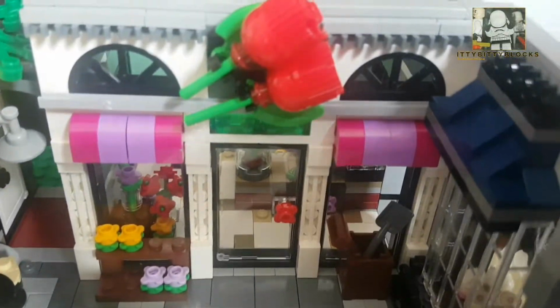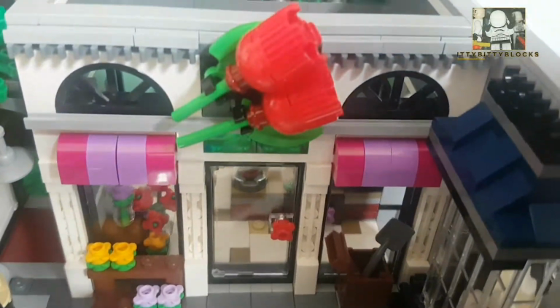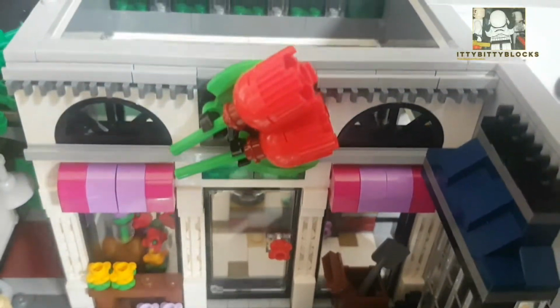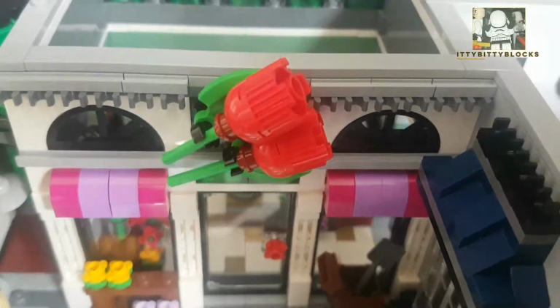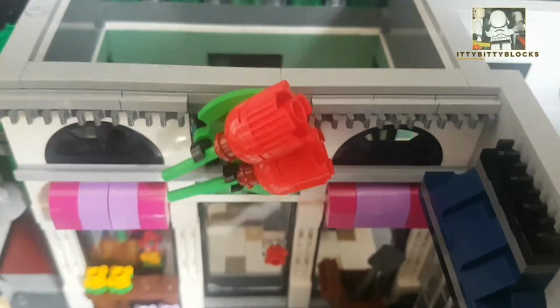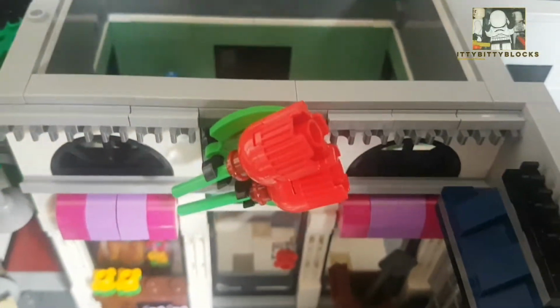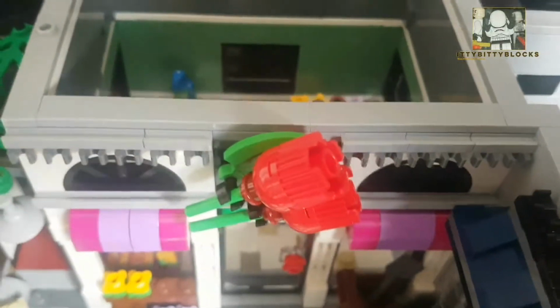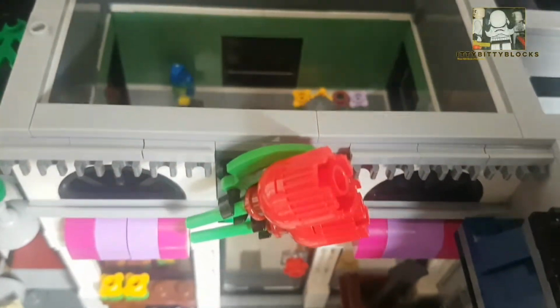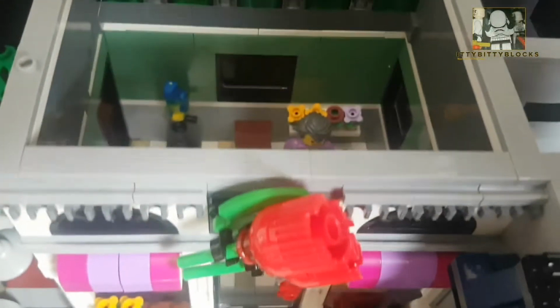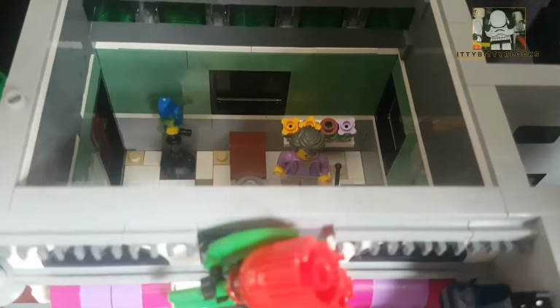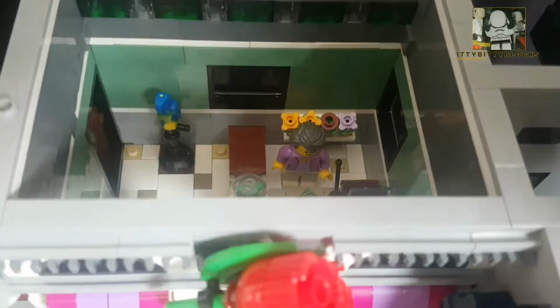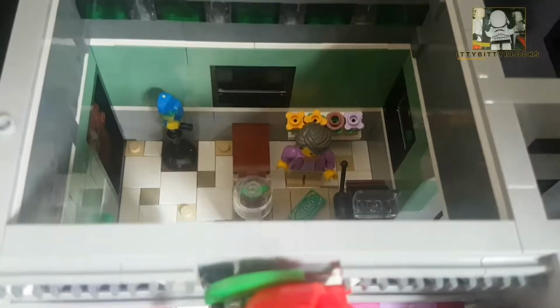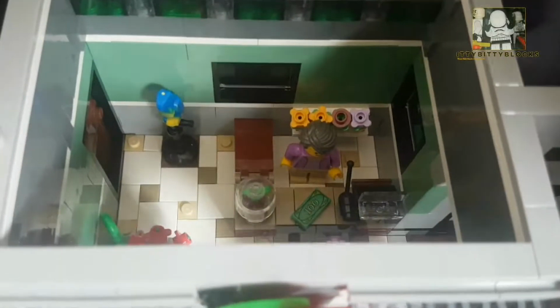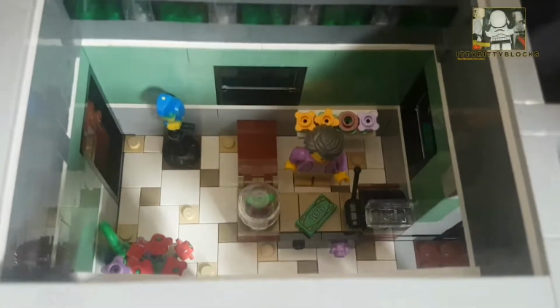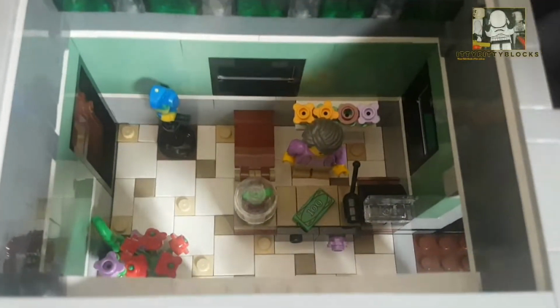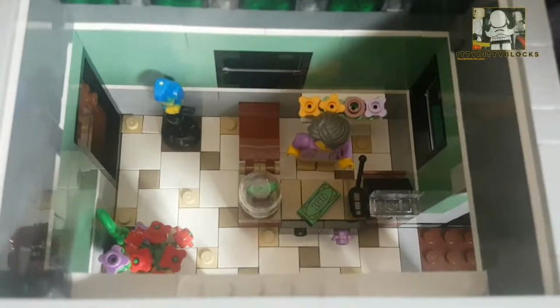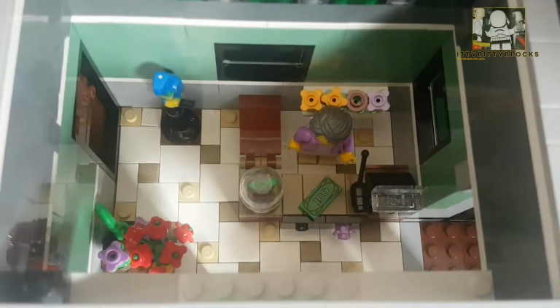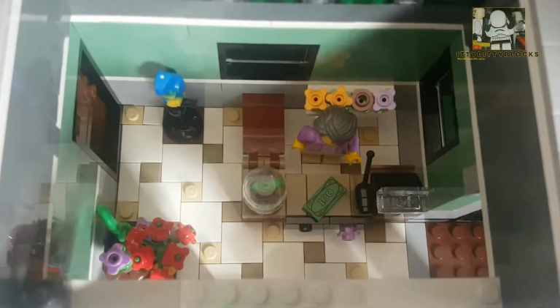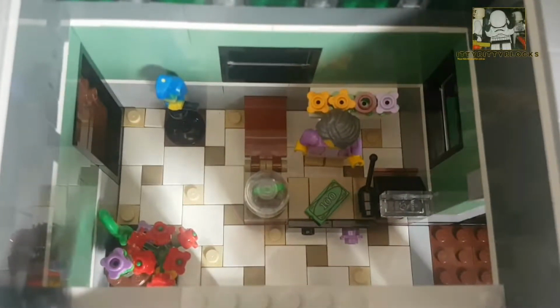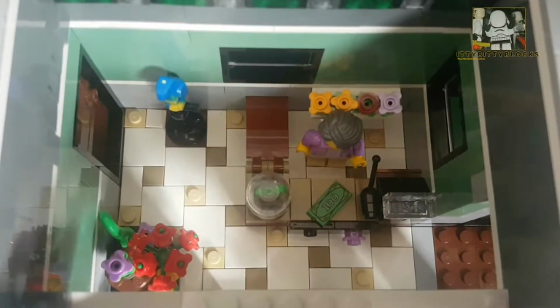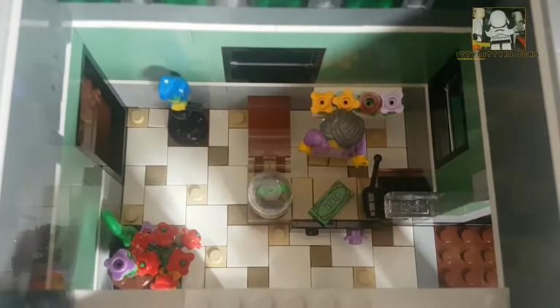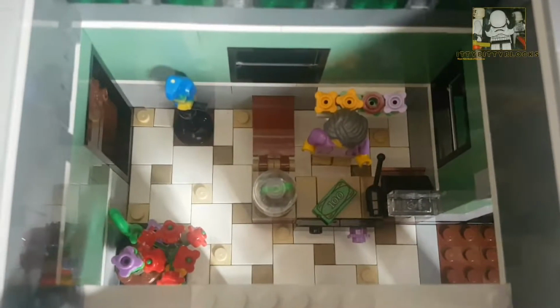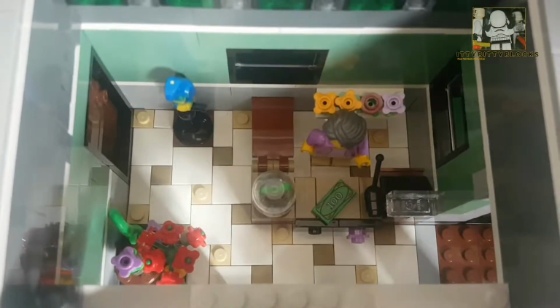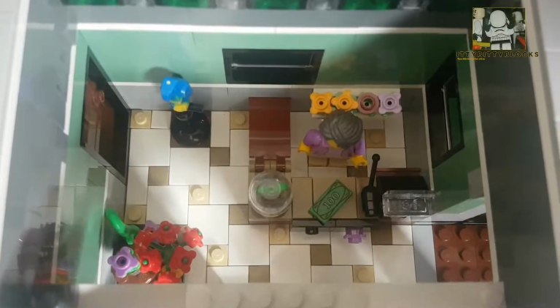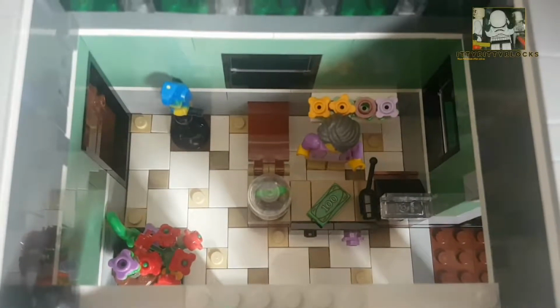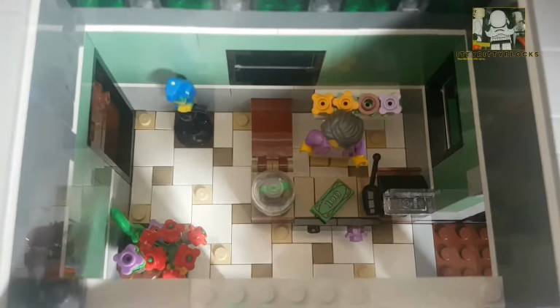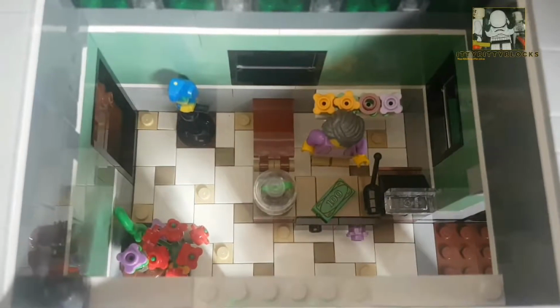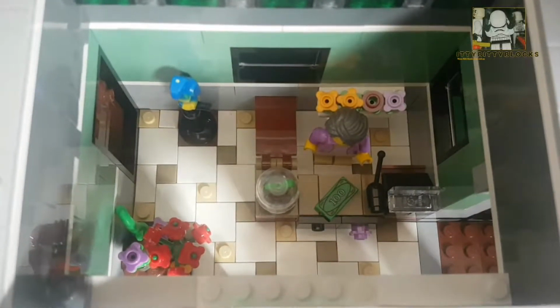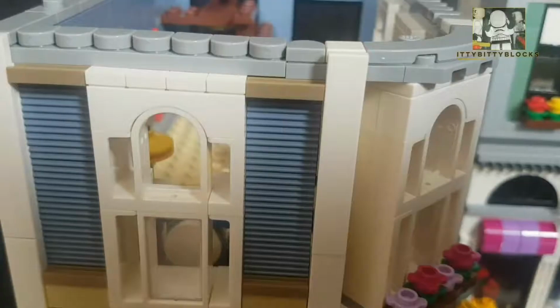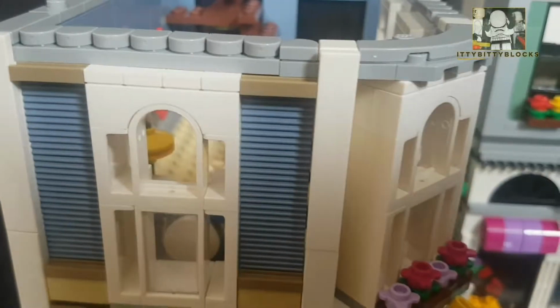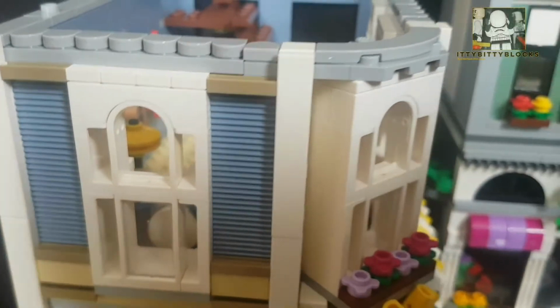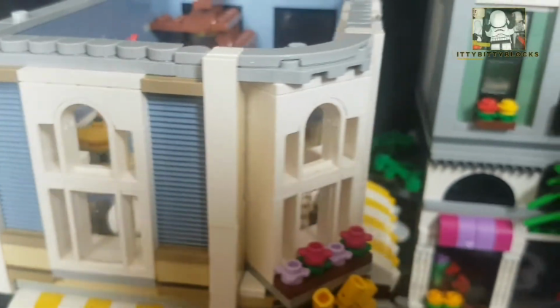The florist is really good — roses on the outside, and inside a few flowers. I quite like the little glass jar; I'm thinking it needs a skull or something in it on a later build.